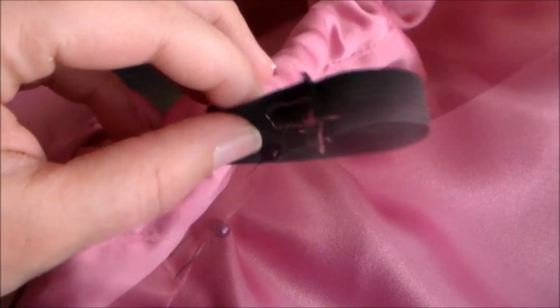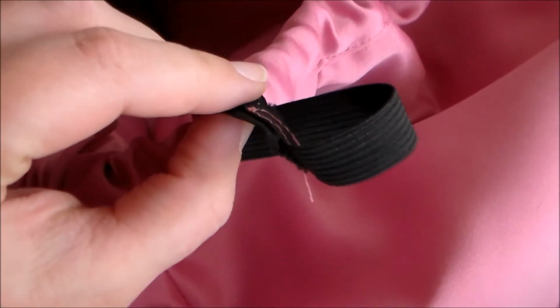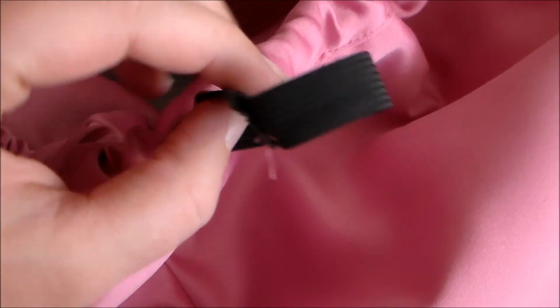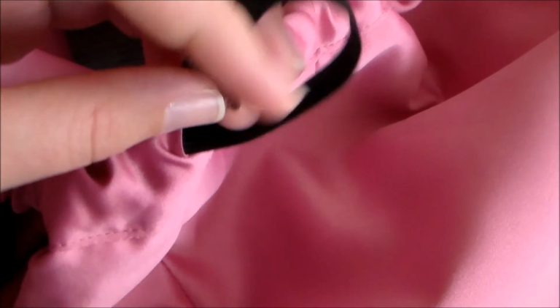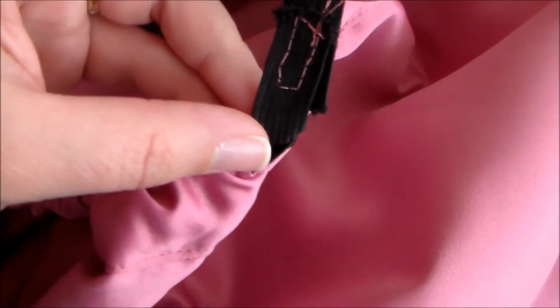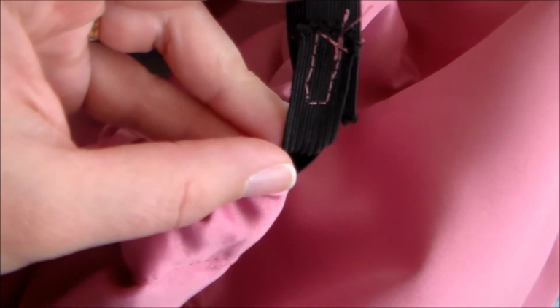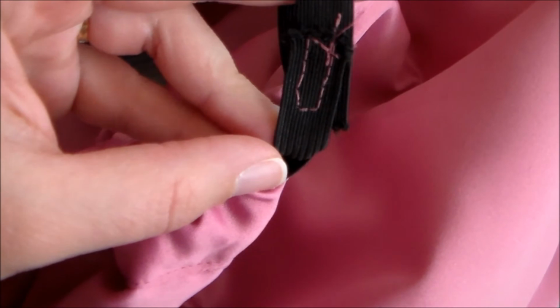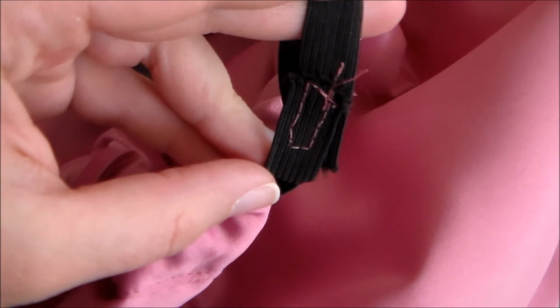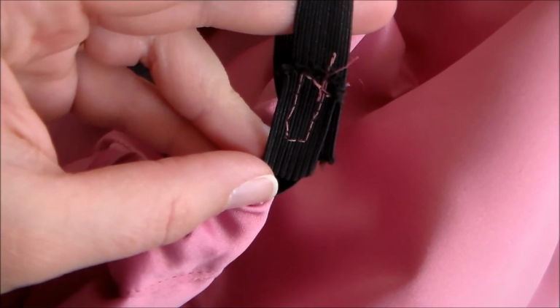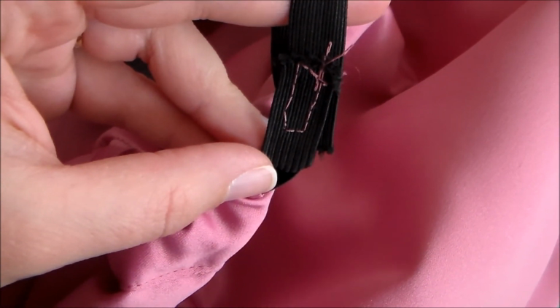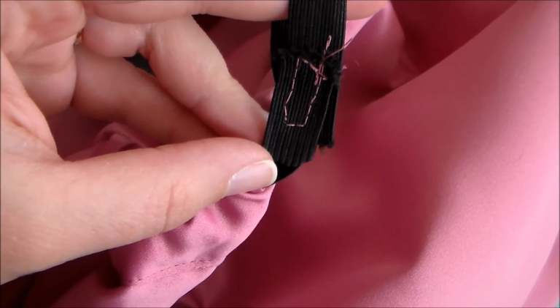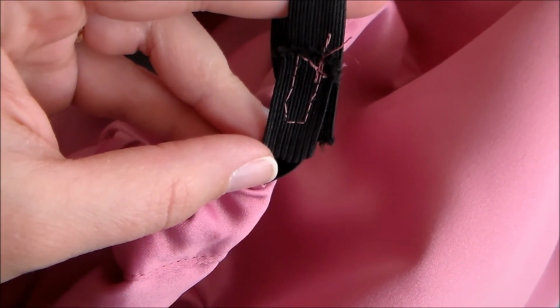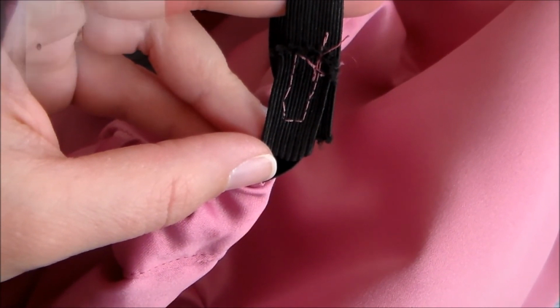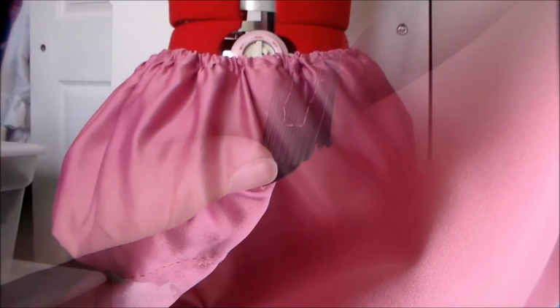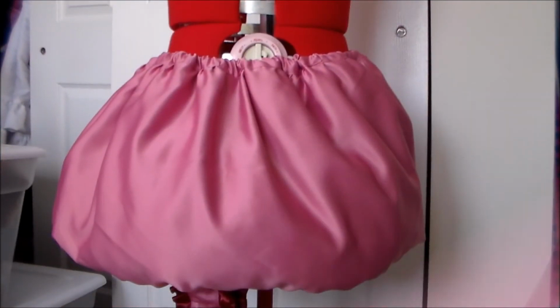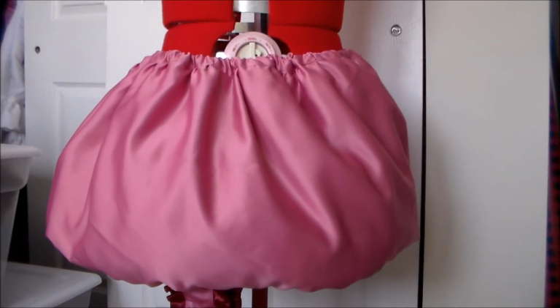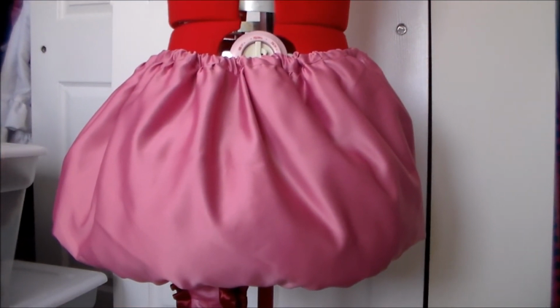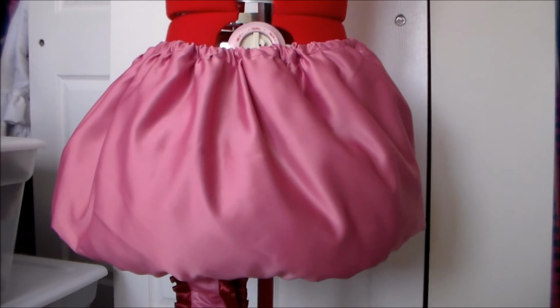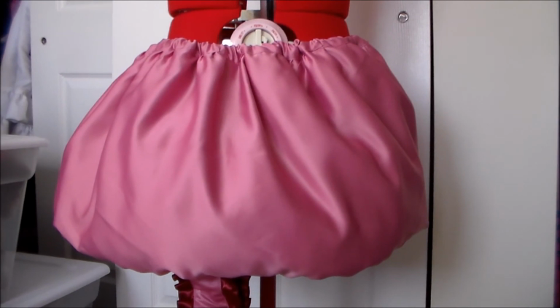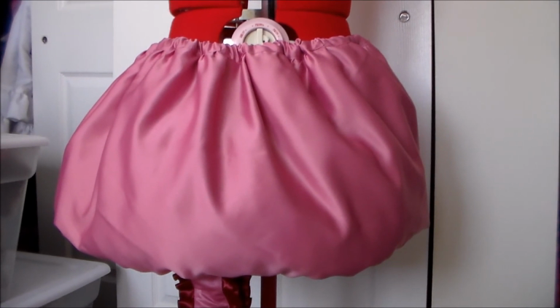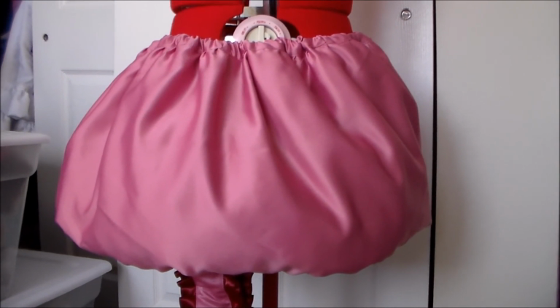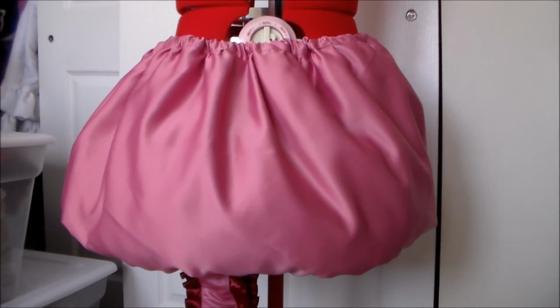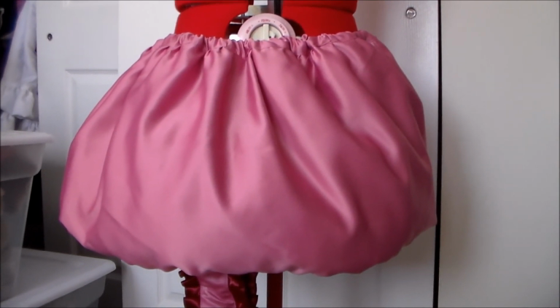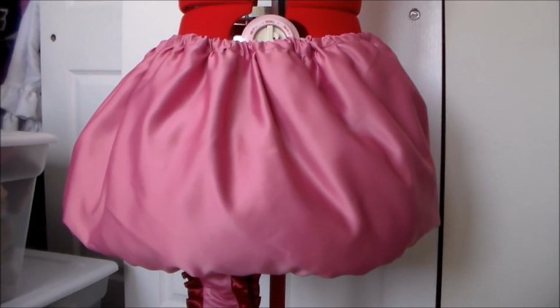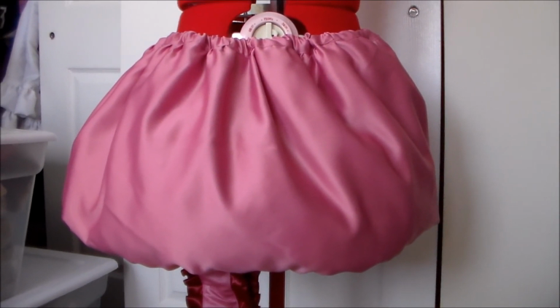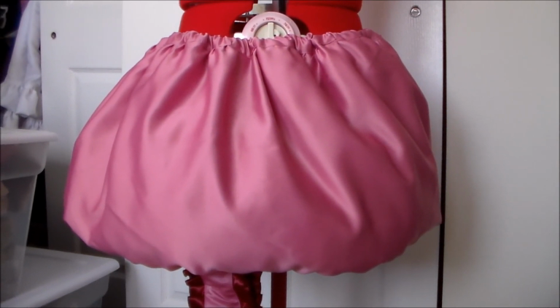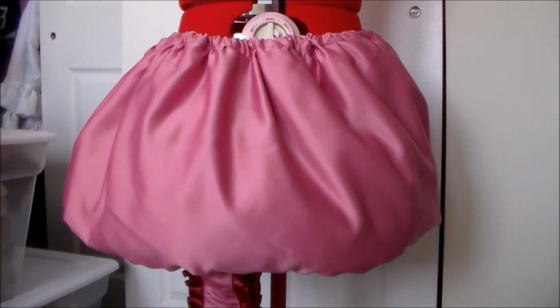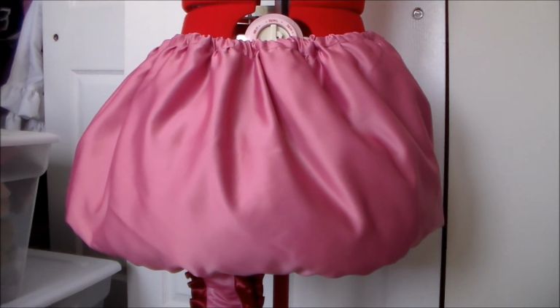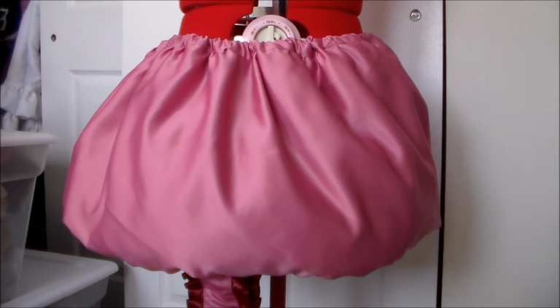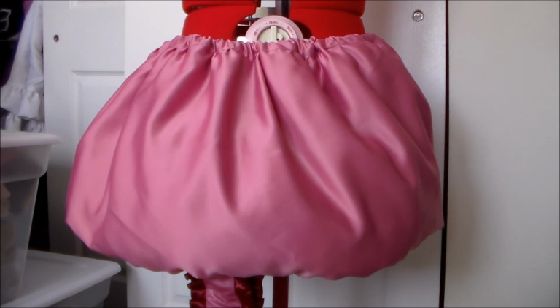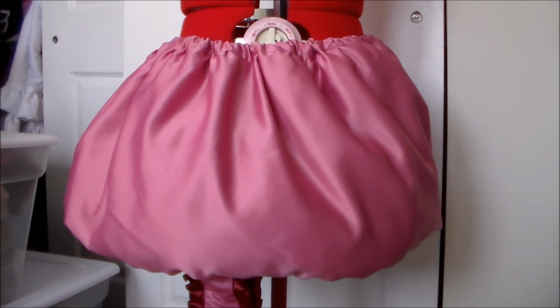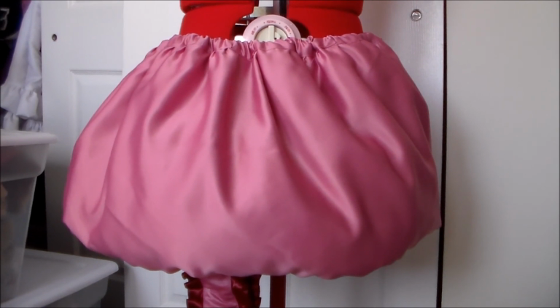Insert the elastic through the hole and sew the two ends together. And with that, Miu Ichigo's skirt is done! For more tutorials on how to make the rest of the costume, please subscribe and thank you very much for watching!